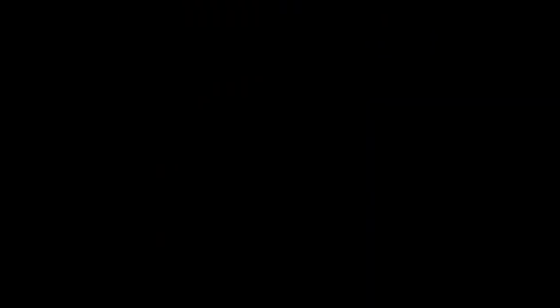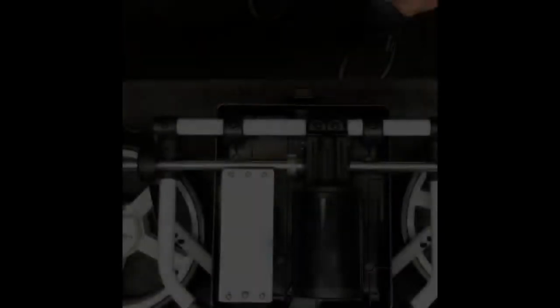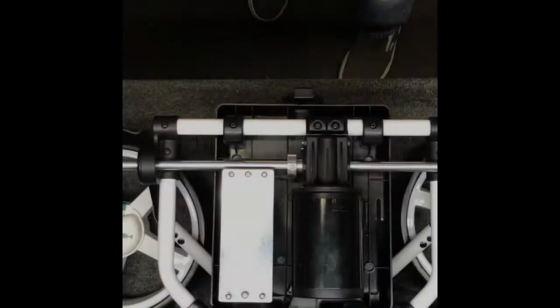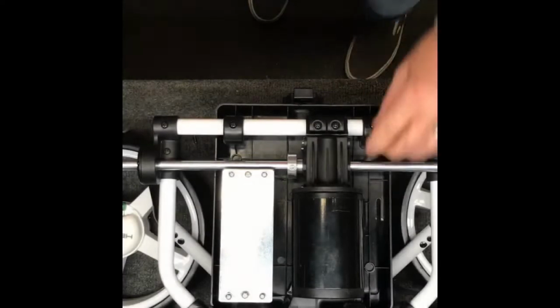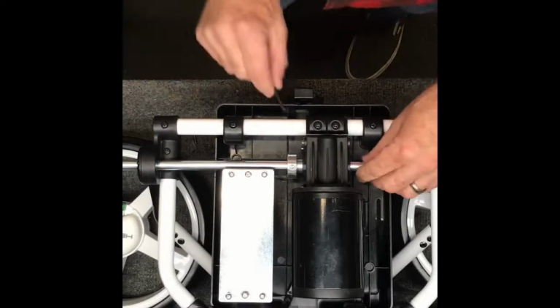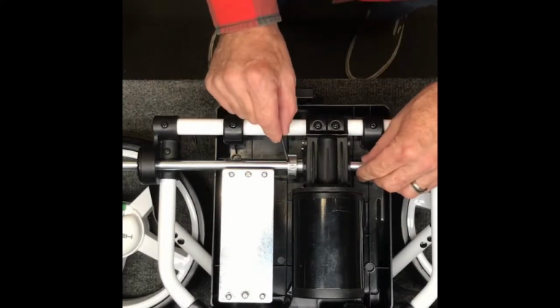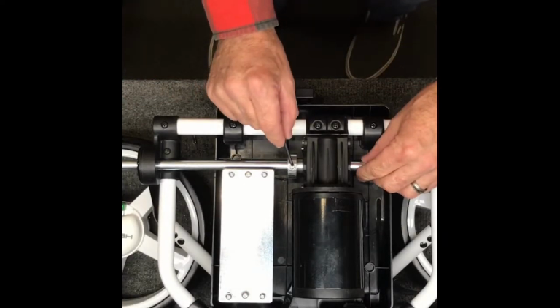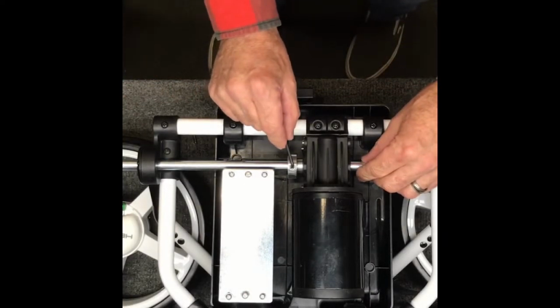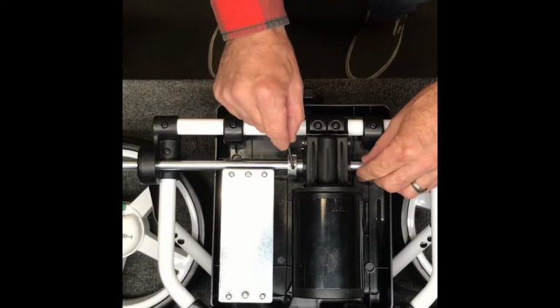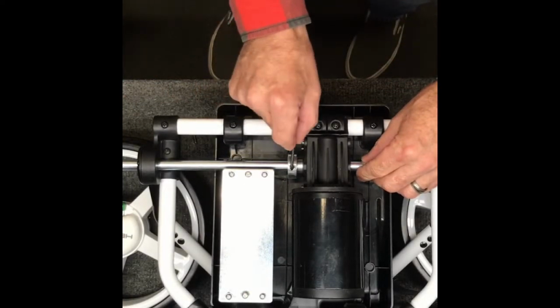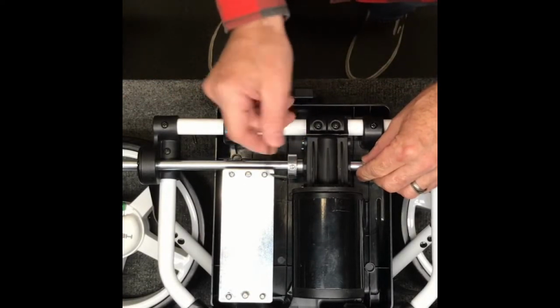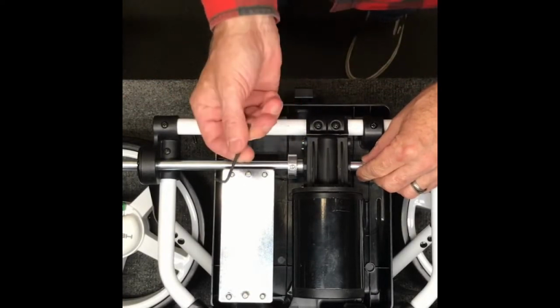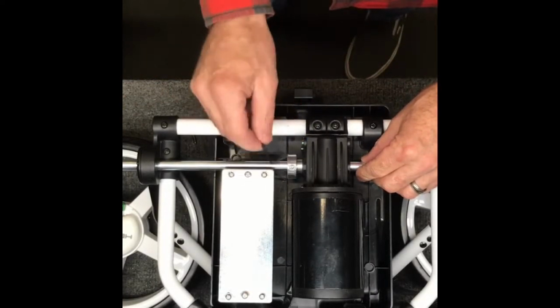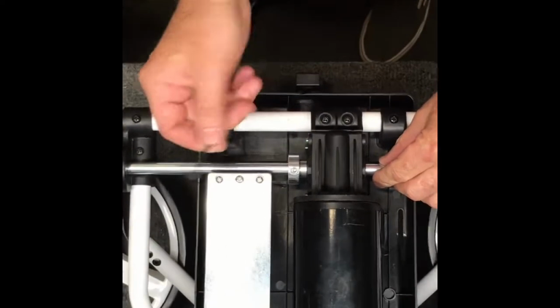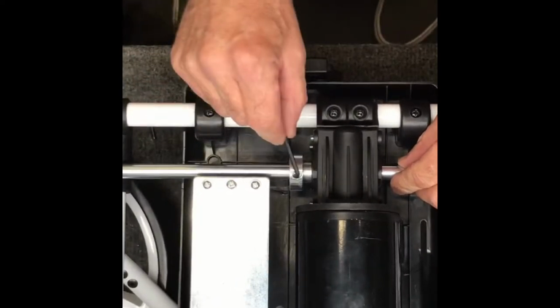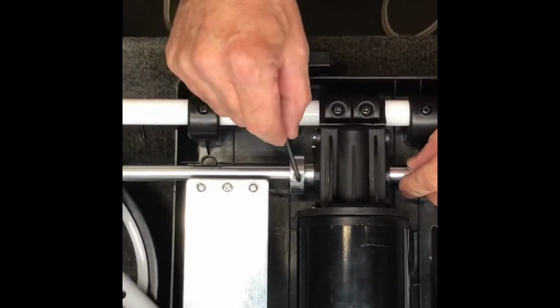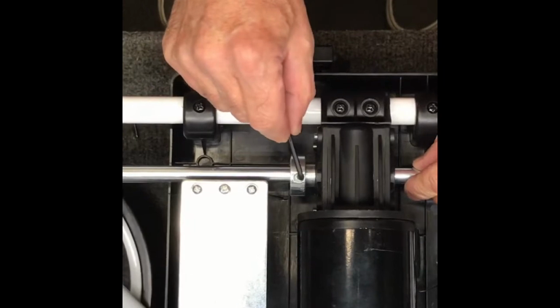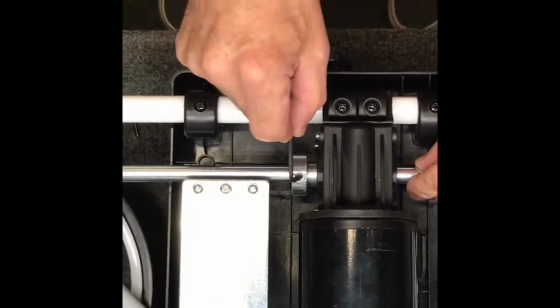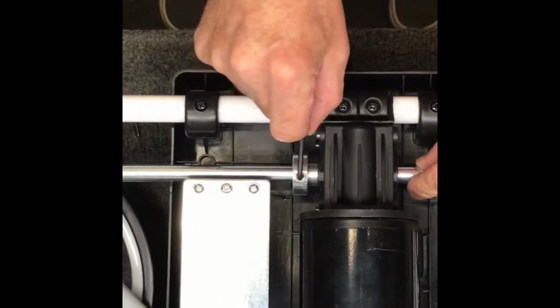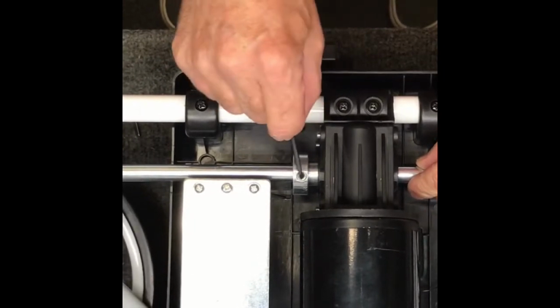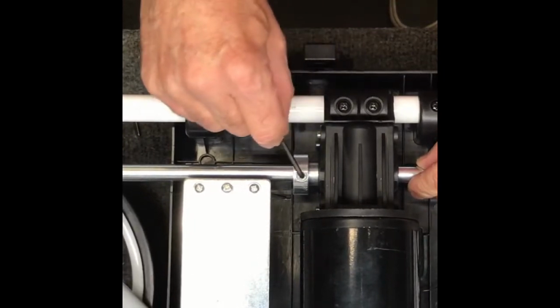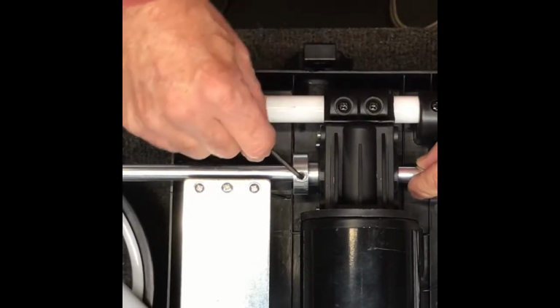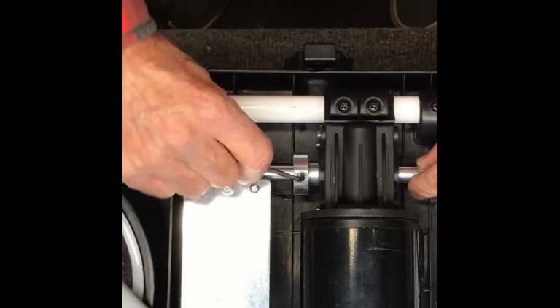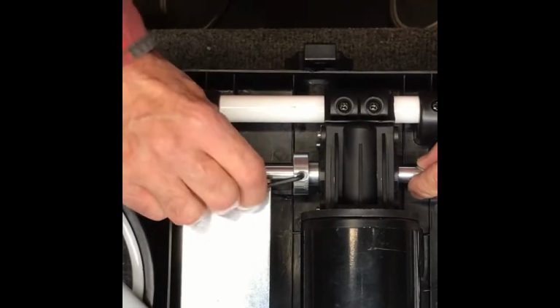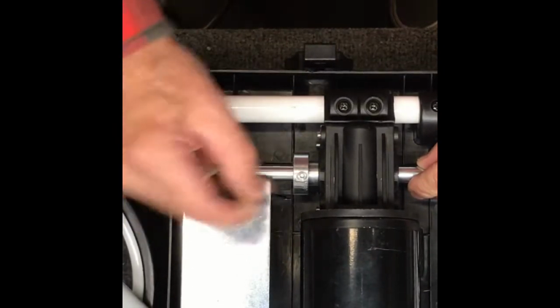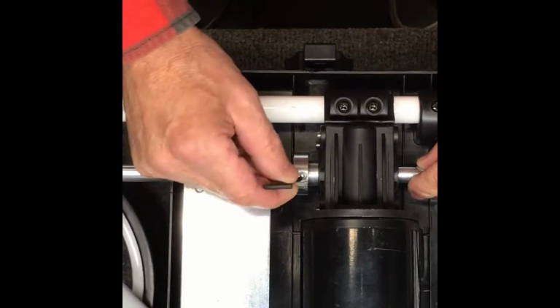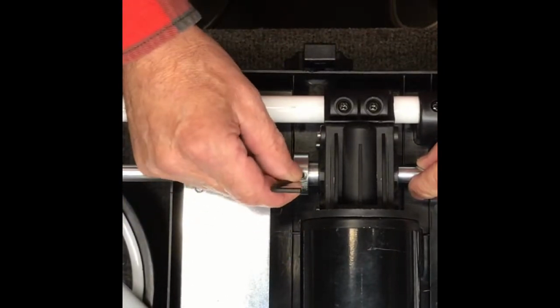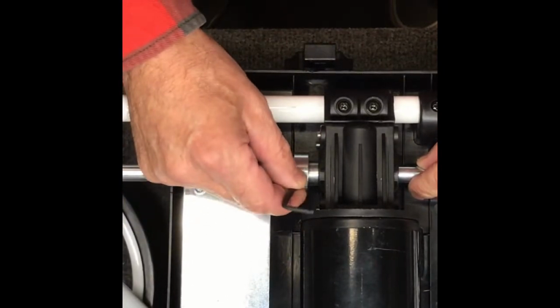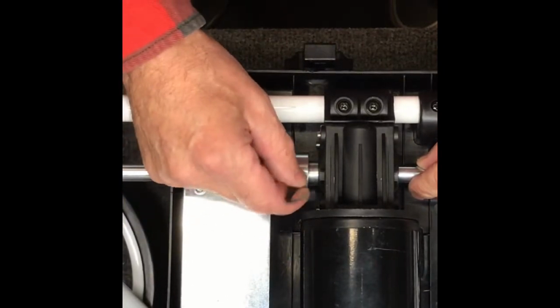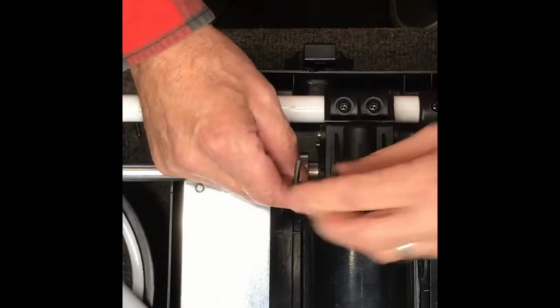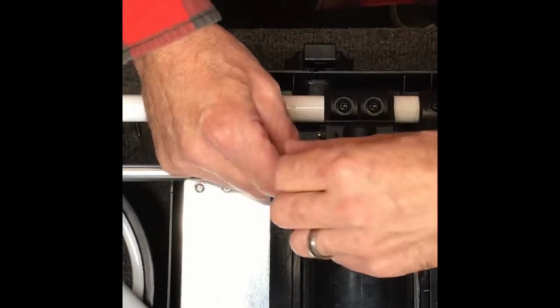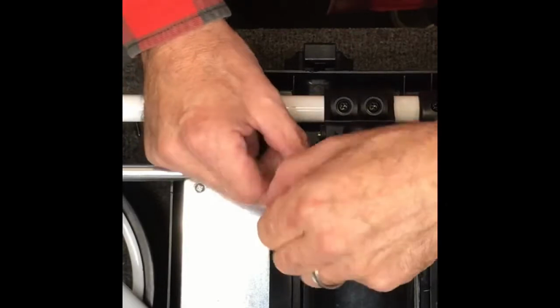With the axle pin out, the next thing we want to remove is this set screw here. There's a little three millimeter Allen wrench that came in your kit, so we're just going to remove that and take it all the way out.